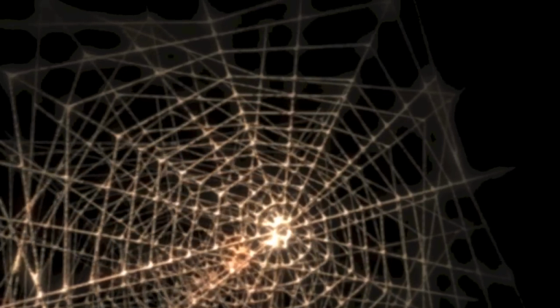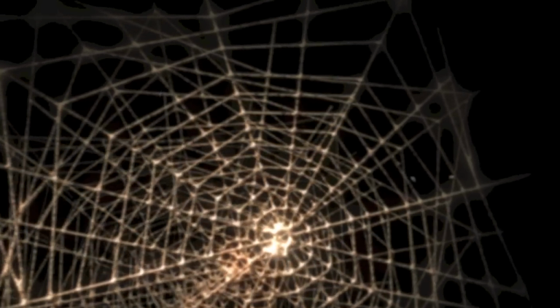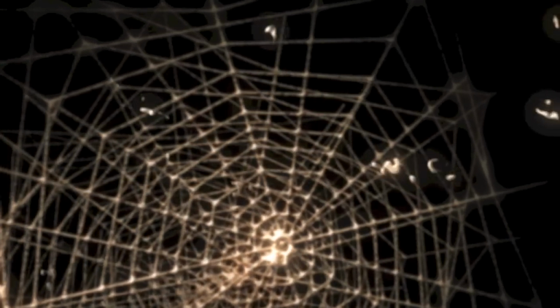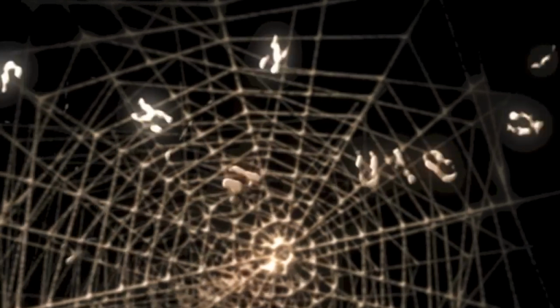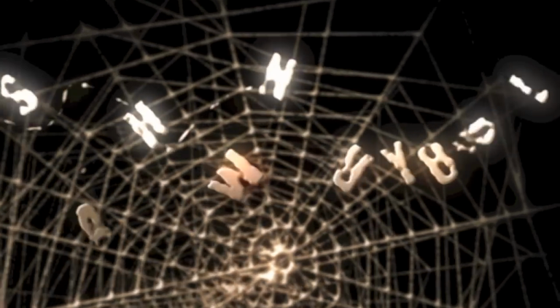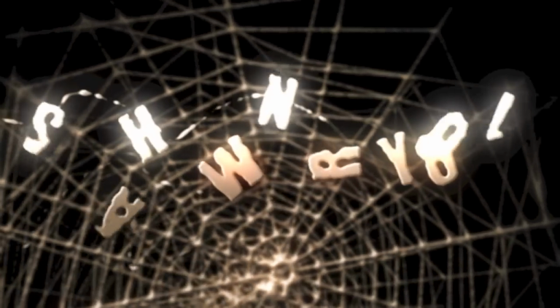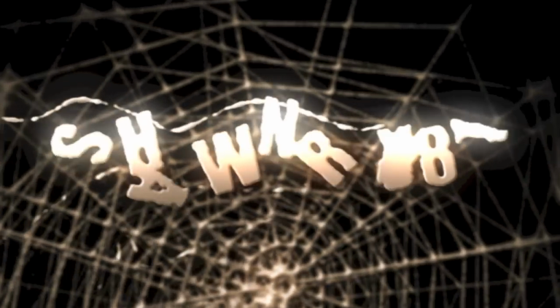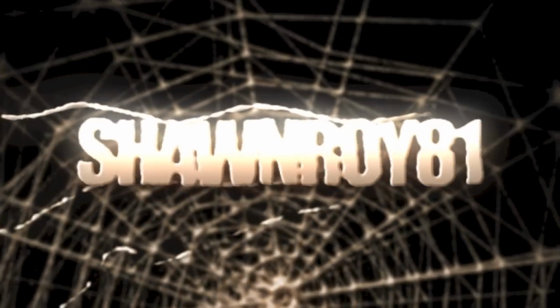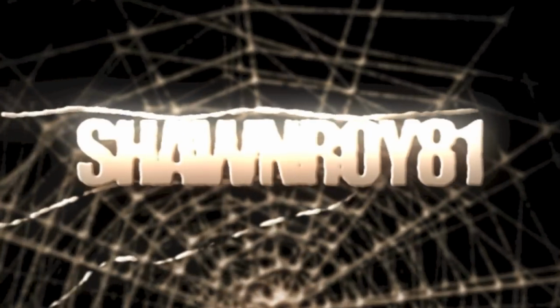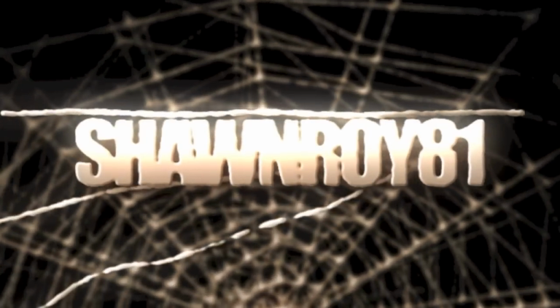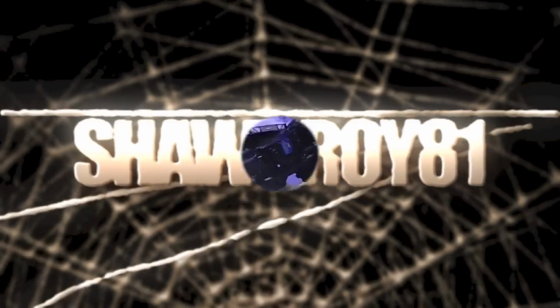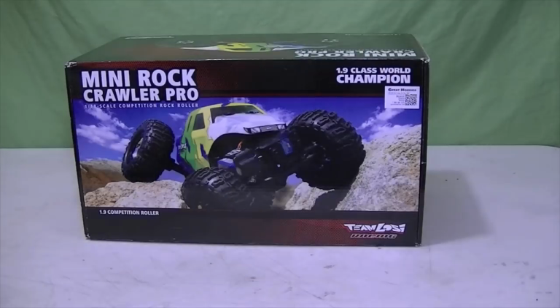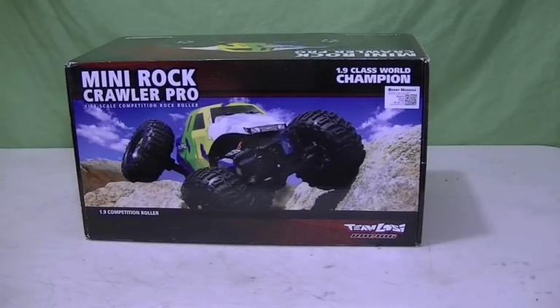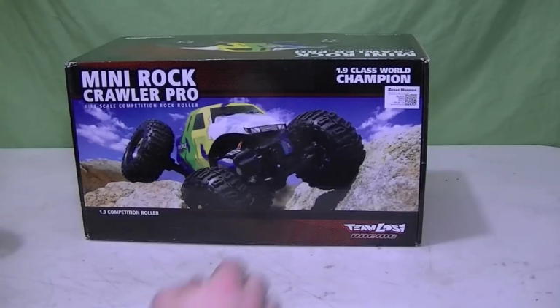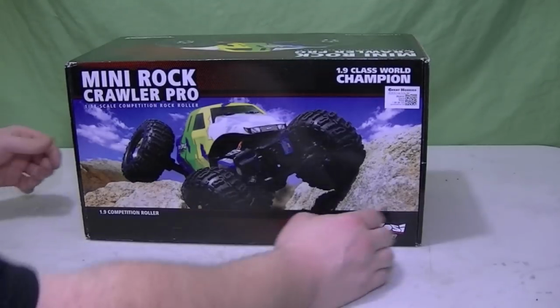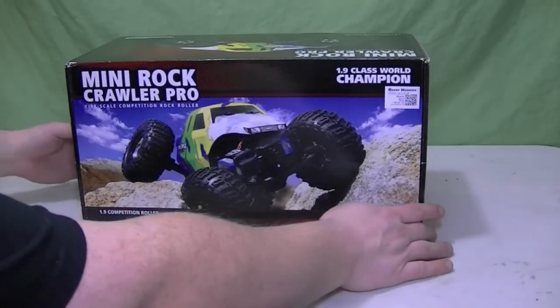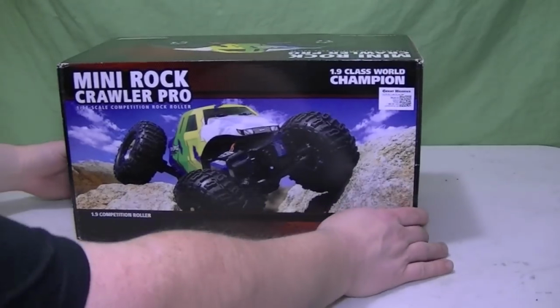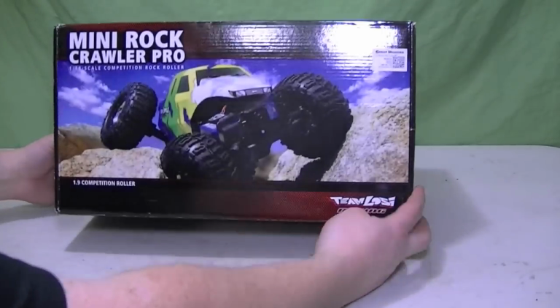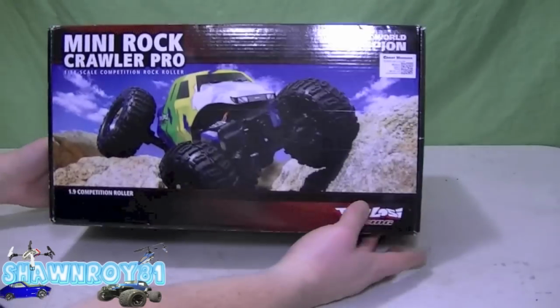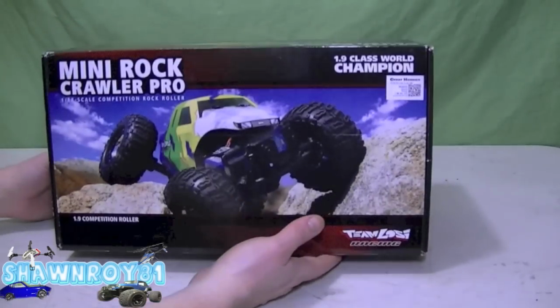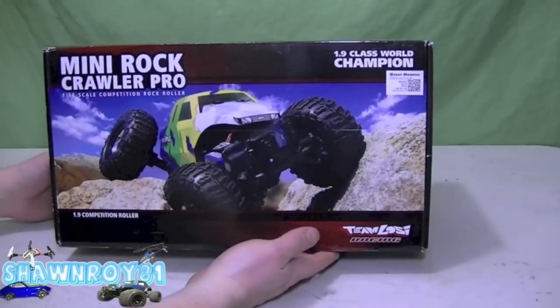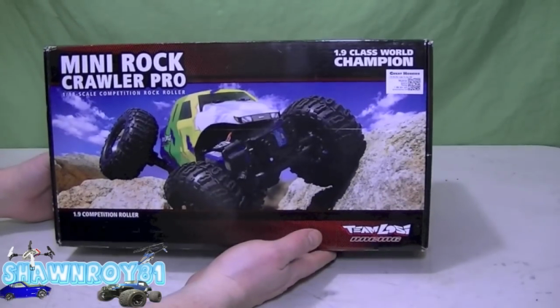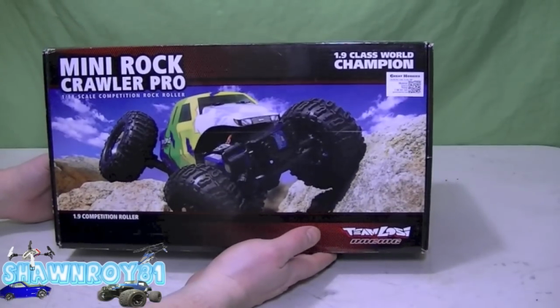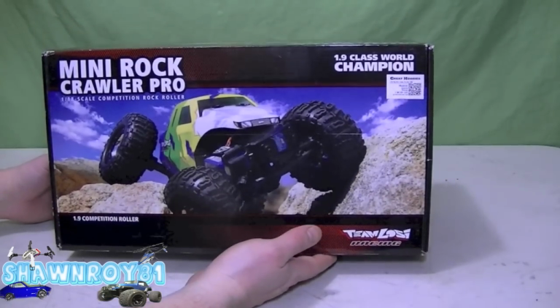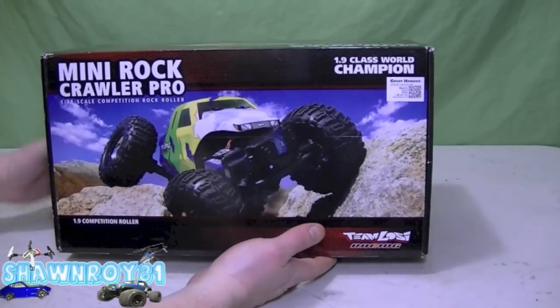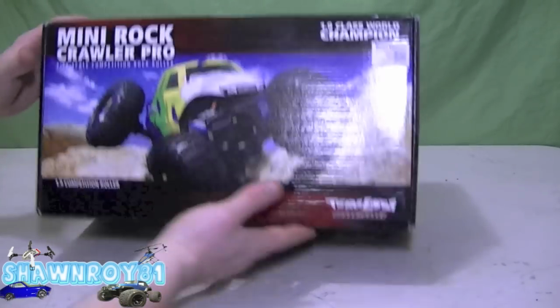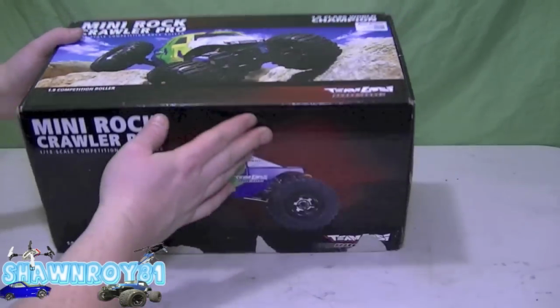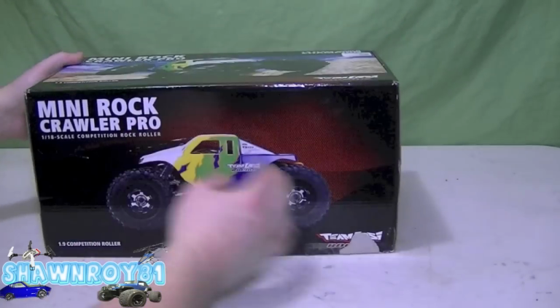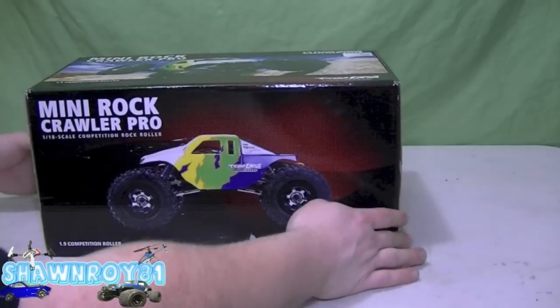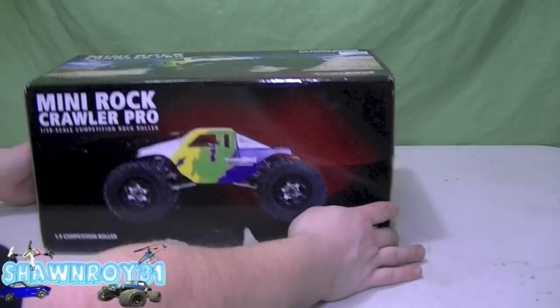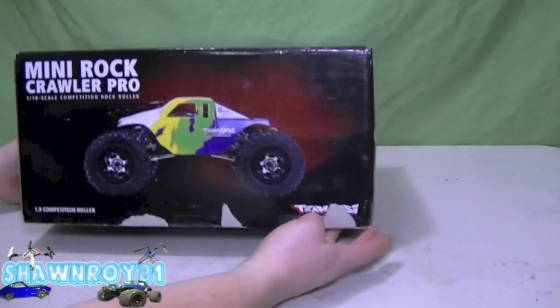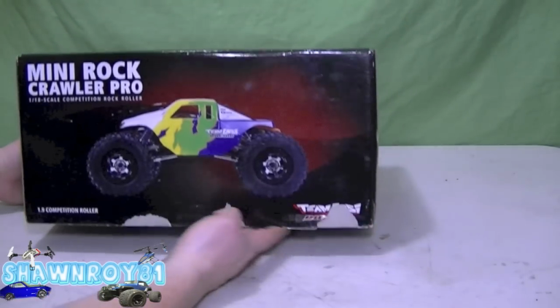Alright, so on the theme of the previous video, I'm going to be bringing you another Low-C Crawler, this time the Mini Crawler Pro, a 1/18 scale competition crawler.